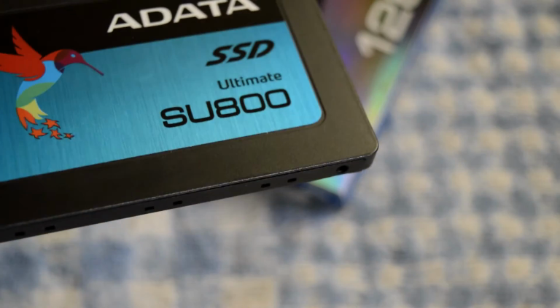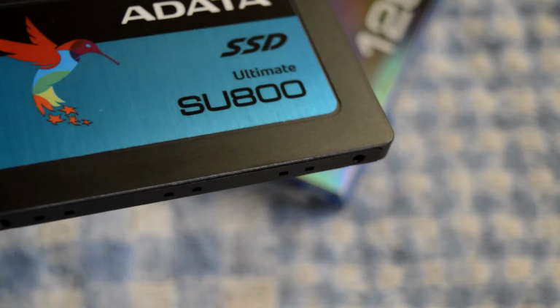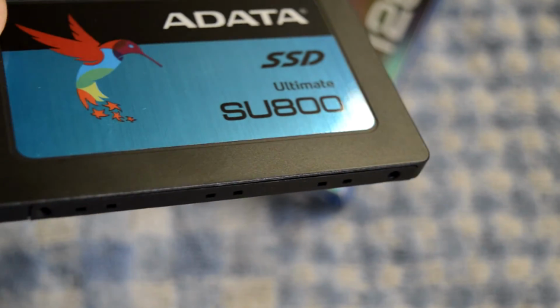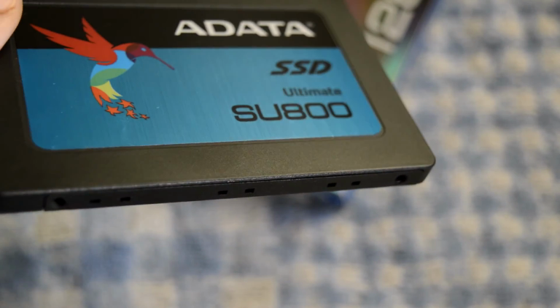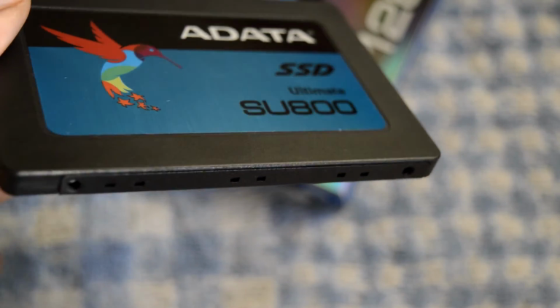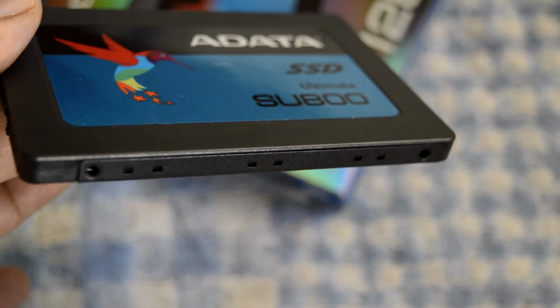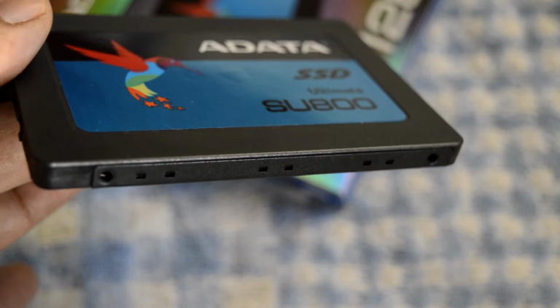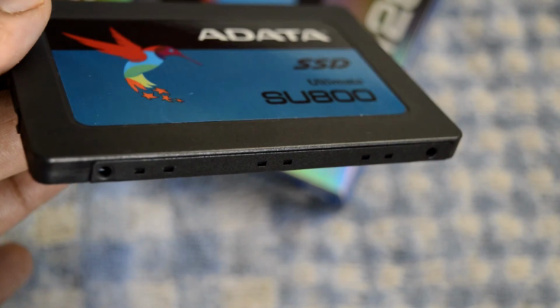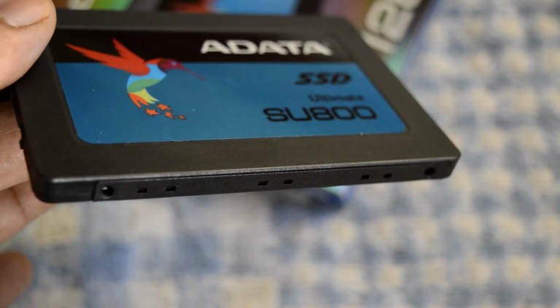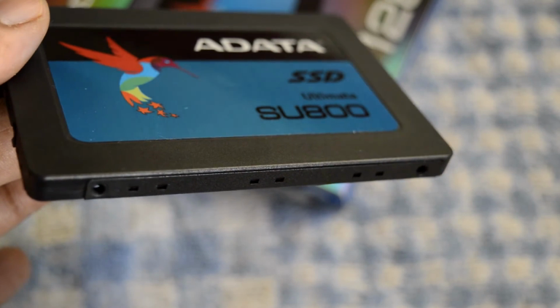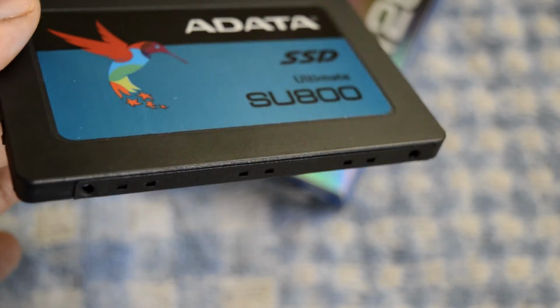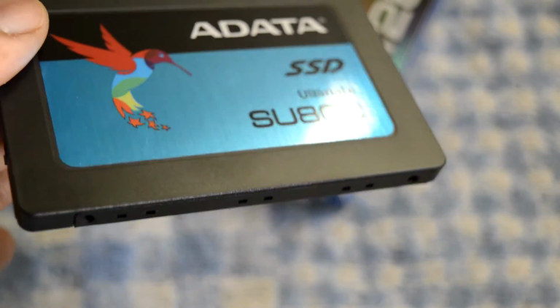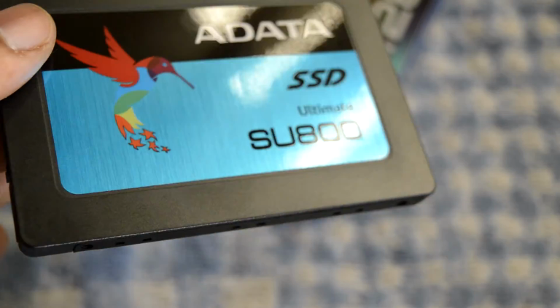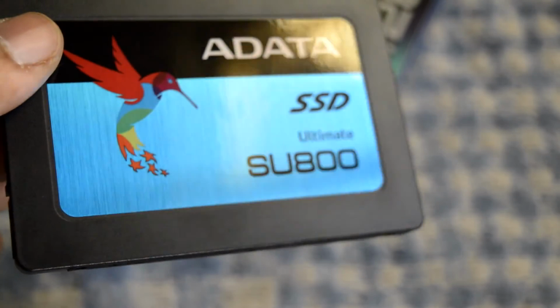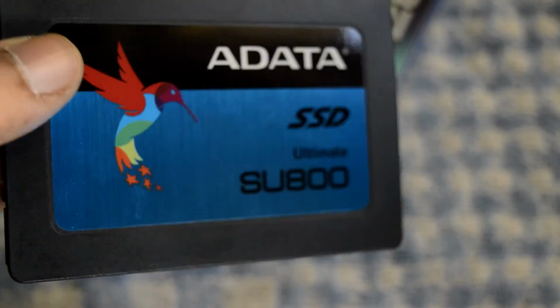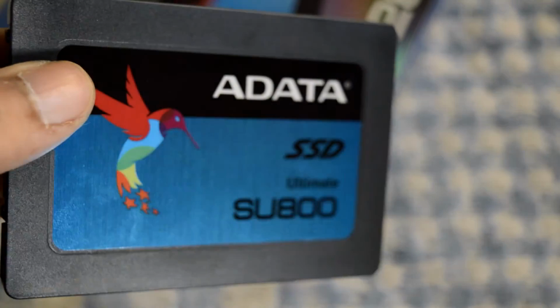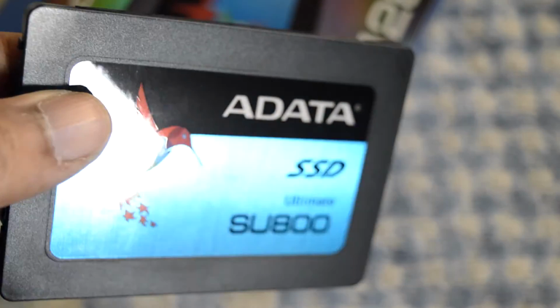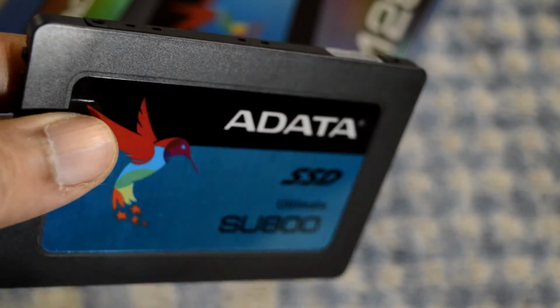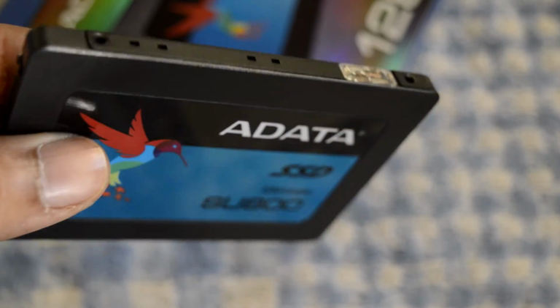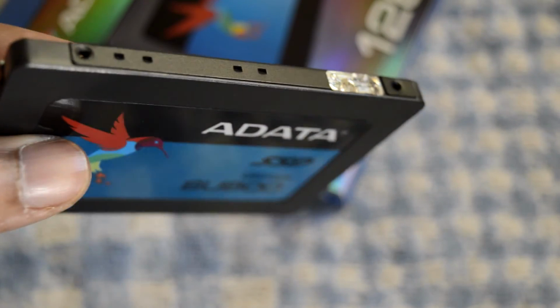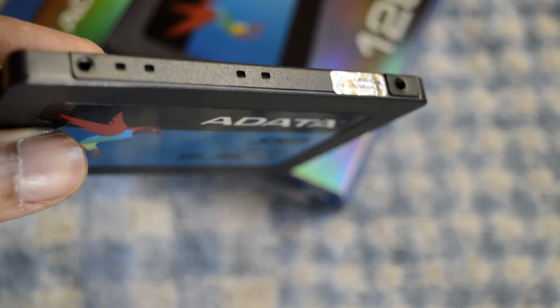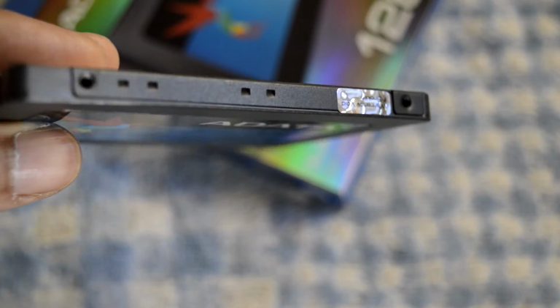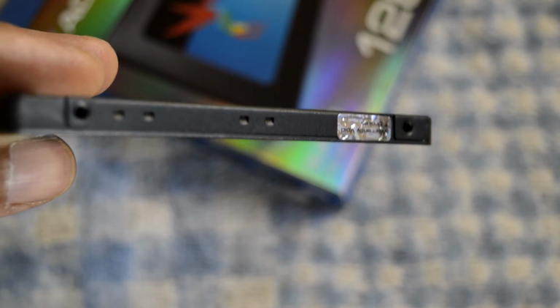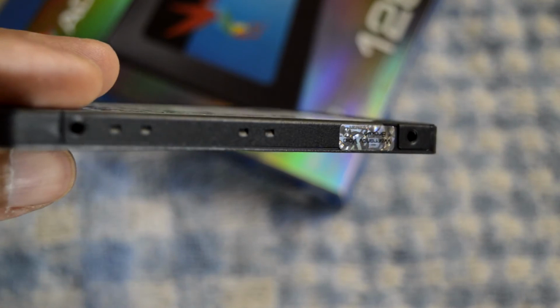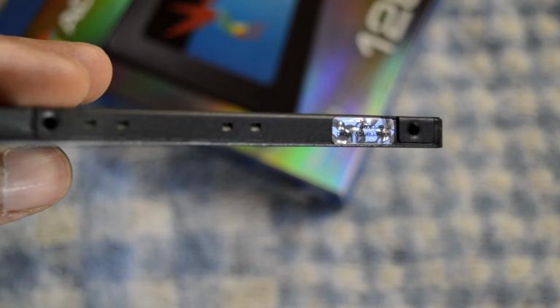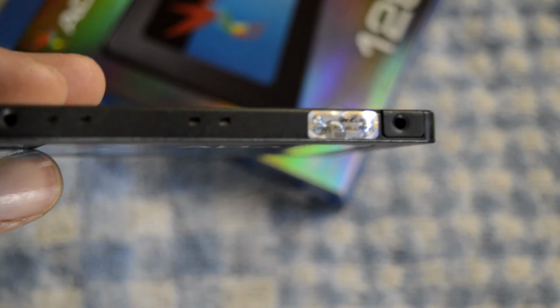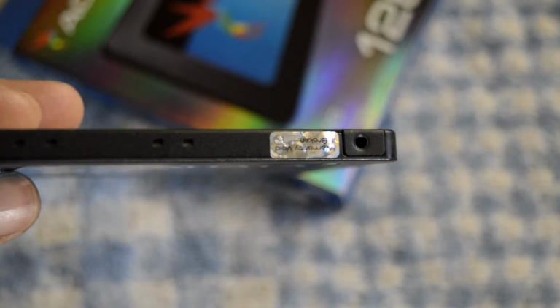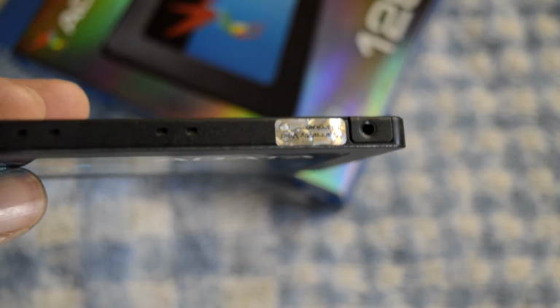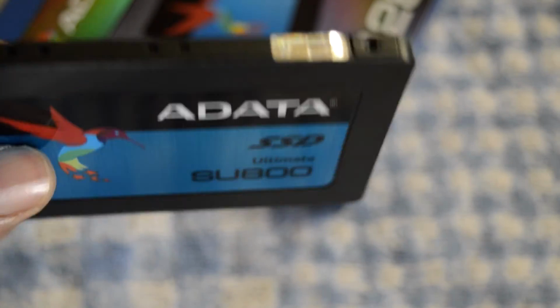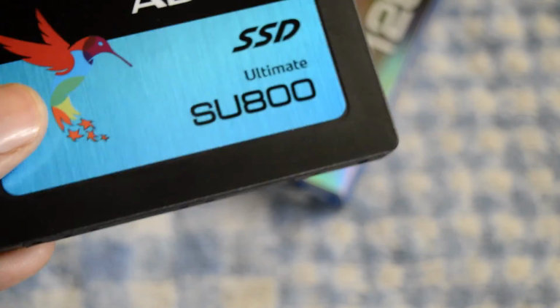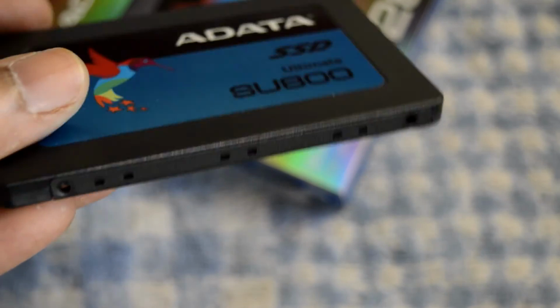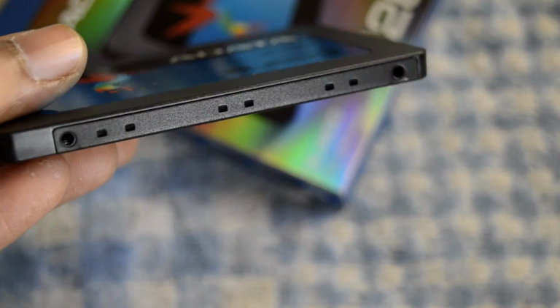The top lid is made of plastic and firmly integrated to the bottom metal enclosure. I don't sense any panel gap anywhere in the body, but it looks cheap in hand.